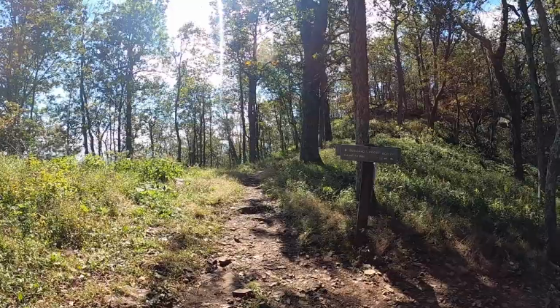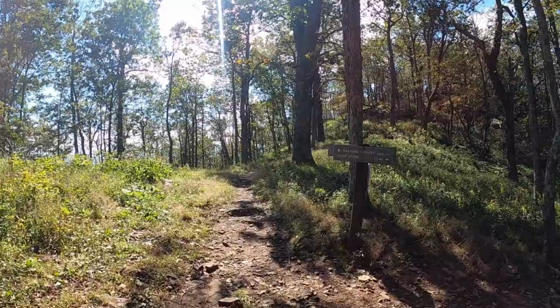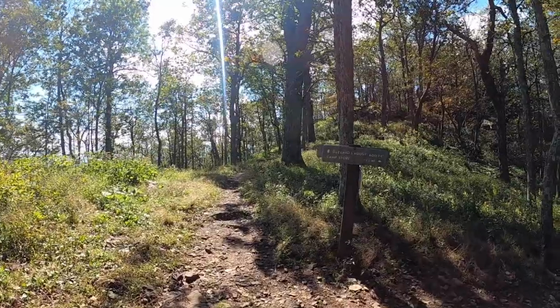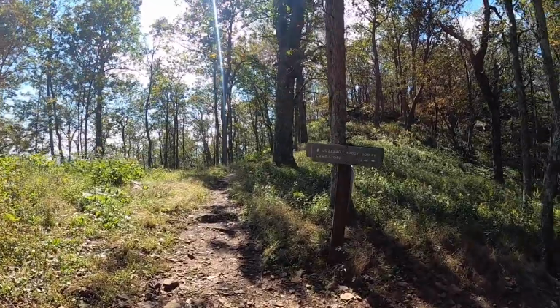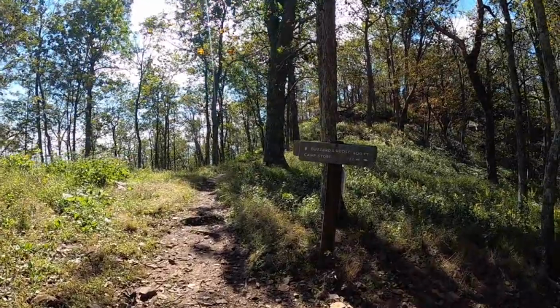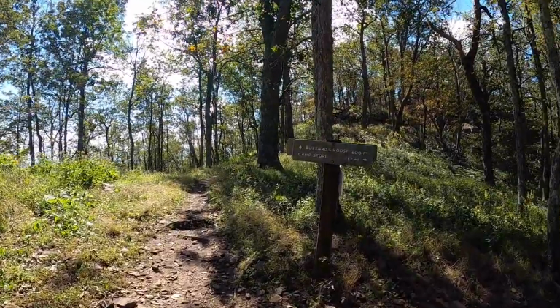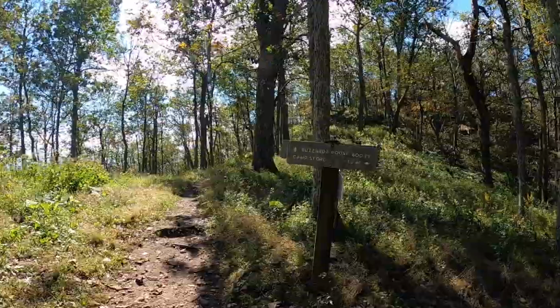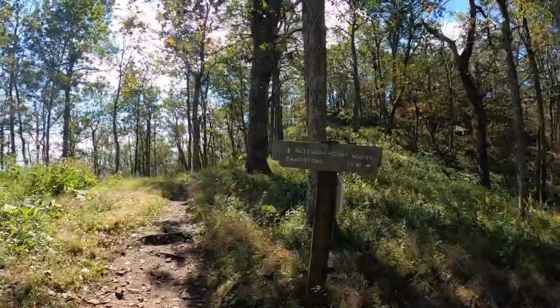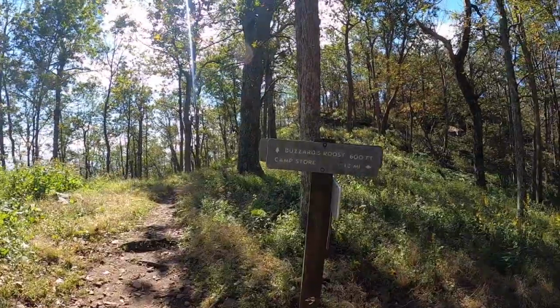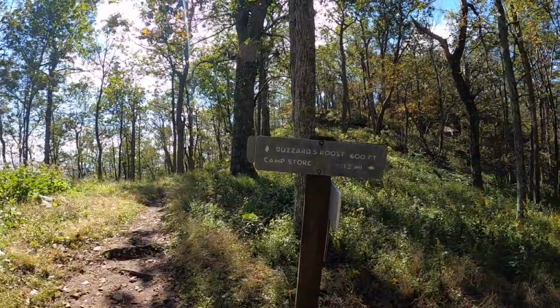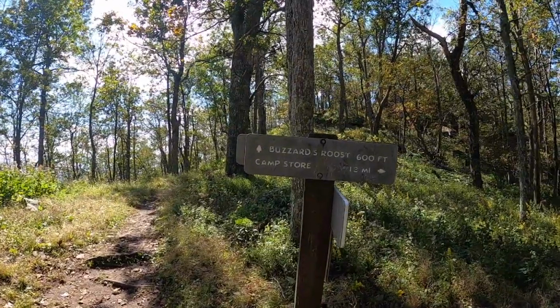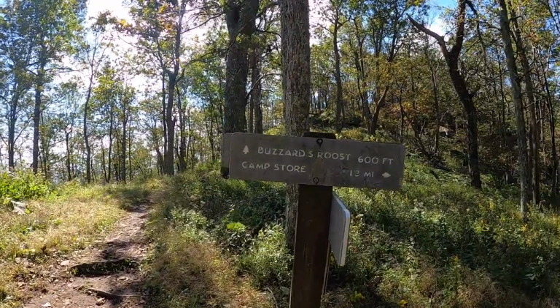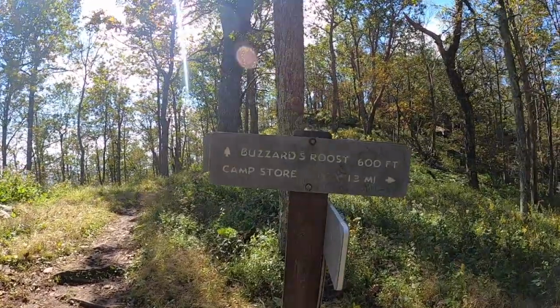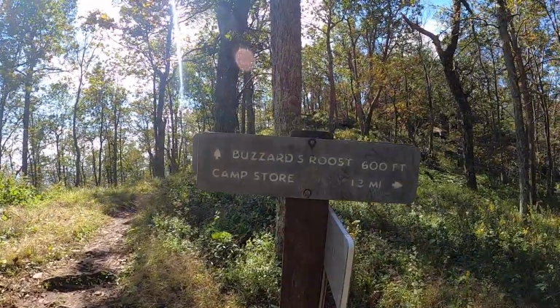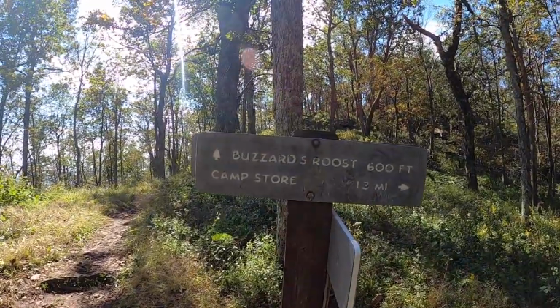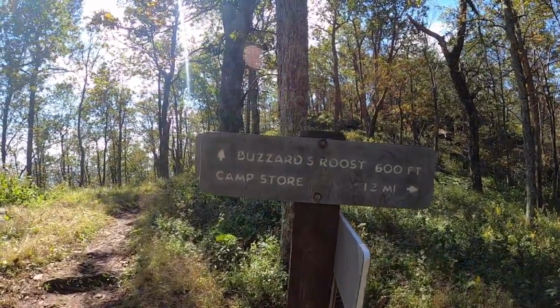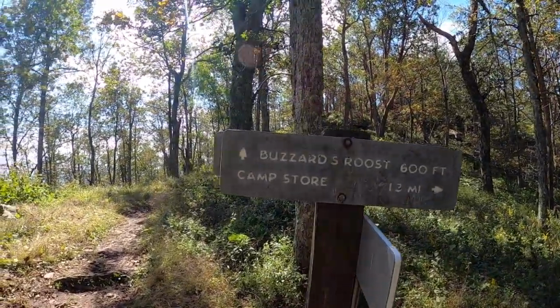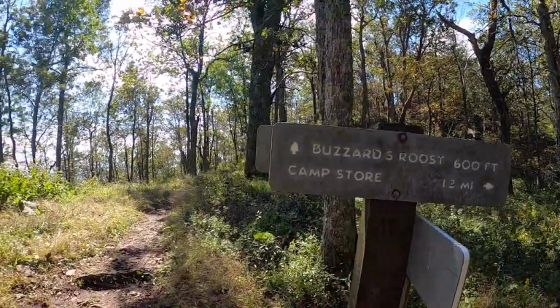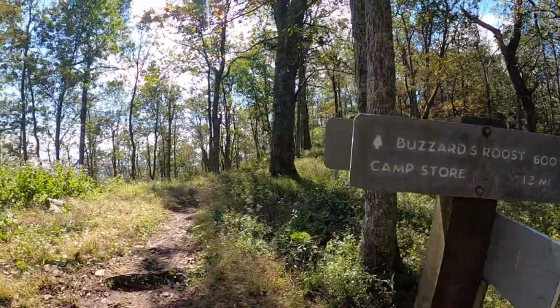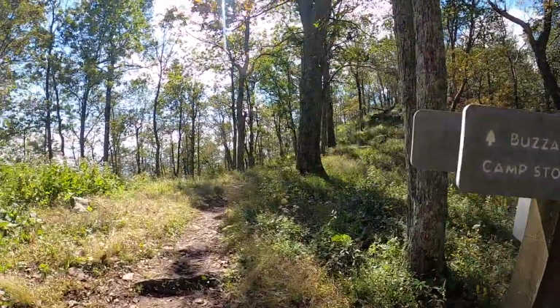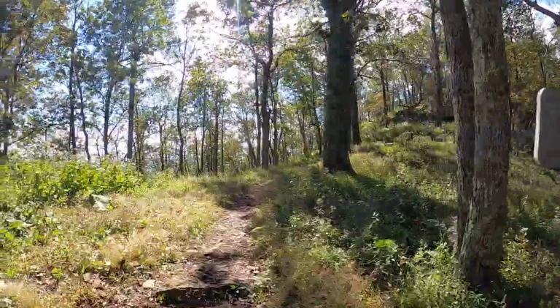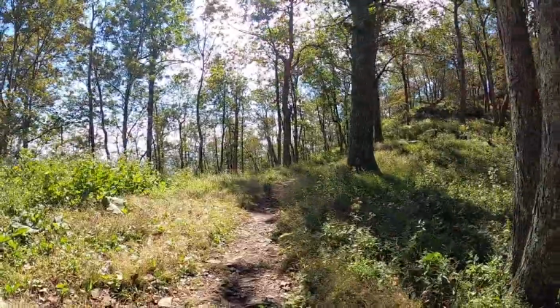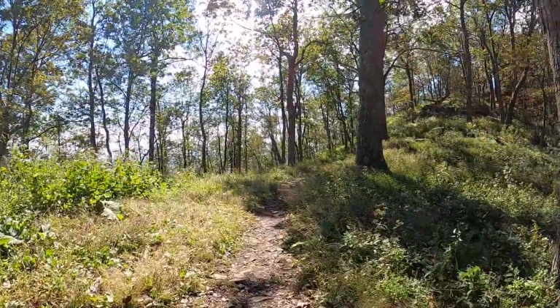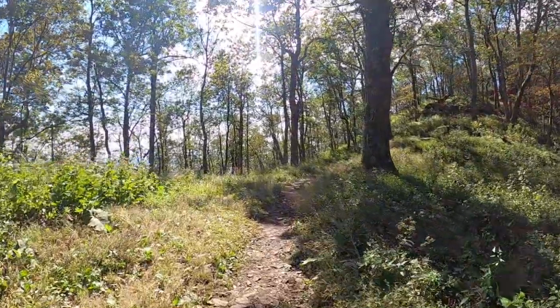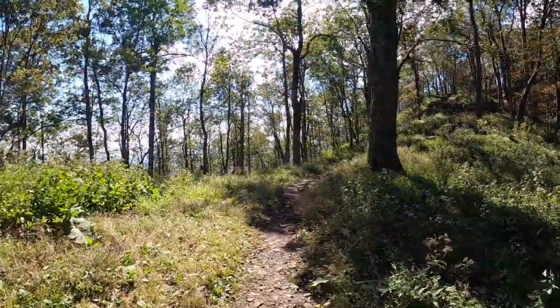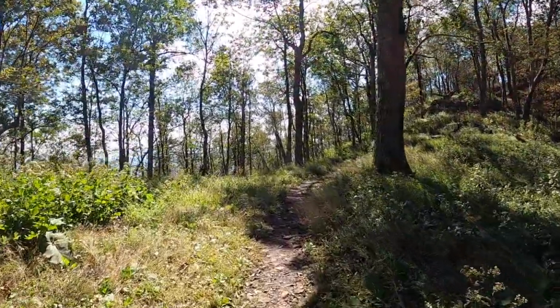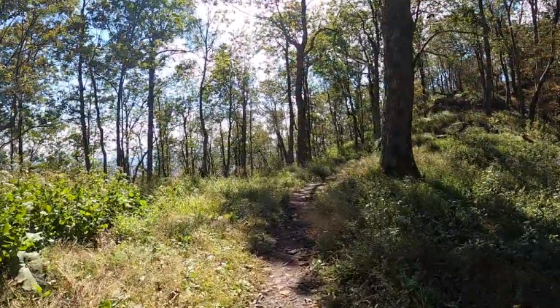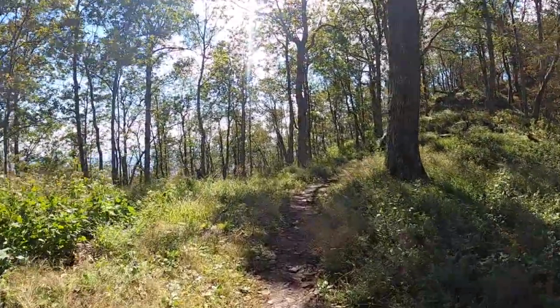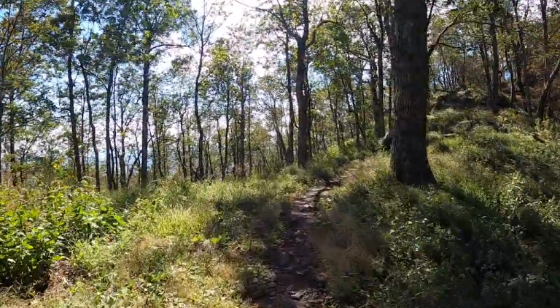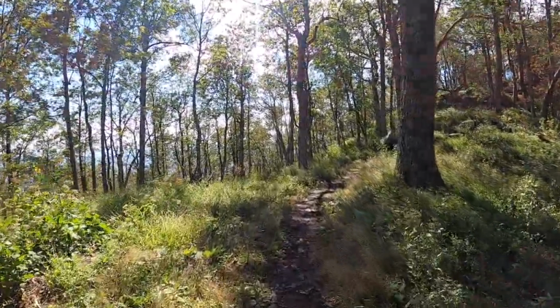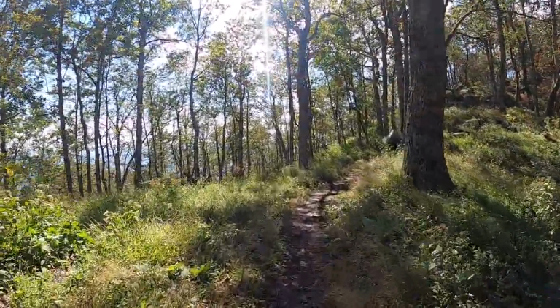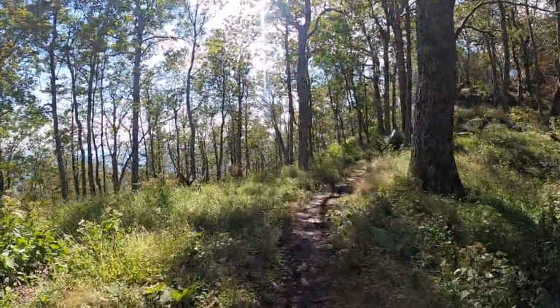On the way back, you can check out Buzzard's Roost, or you can go left and check out a short but very steep and unique side hike to the site of a B-25 bomber crash, which we can't wait to show you in our next video.